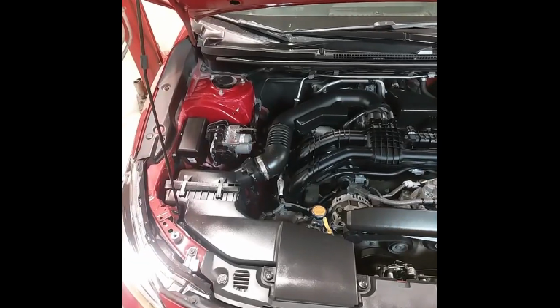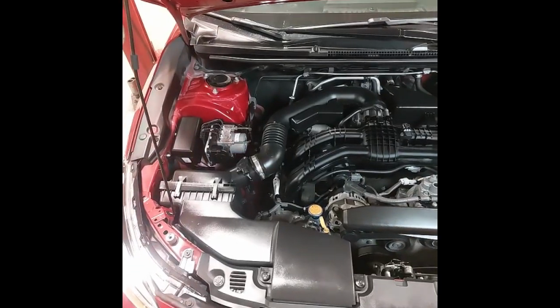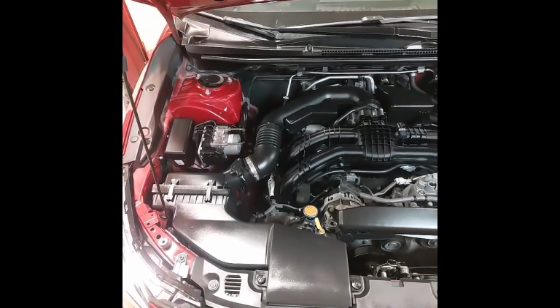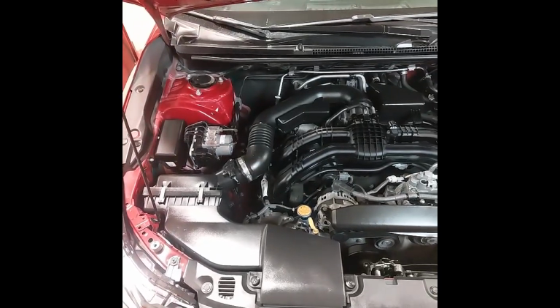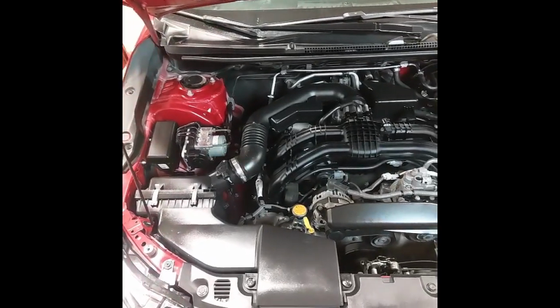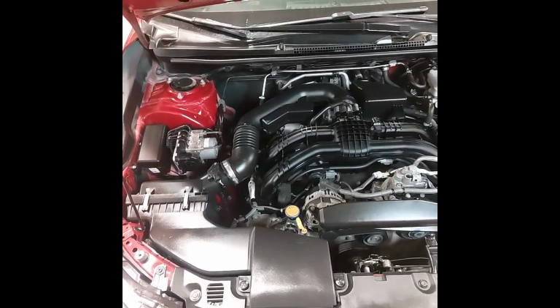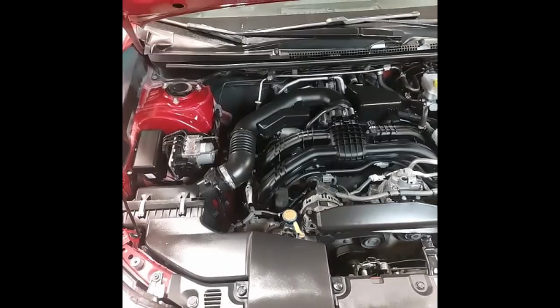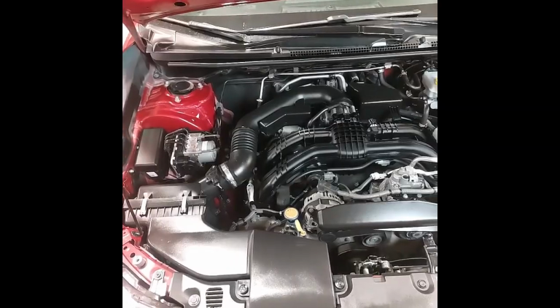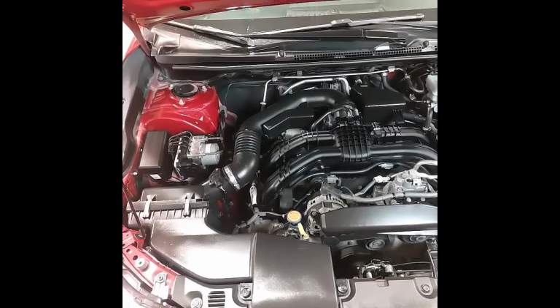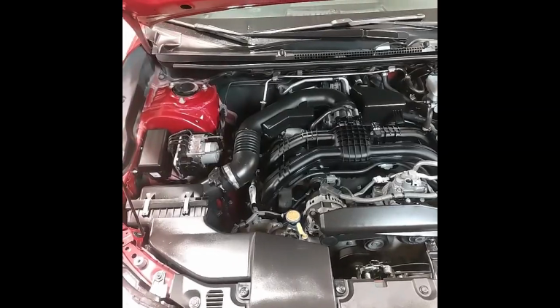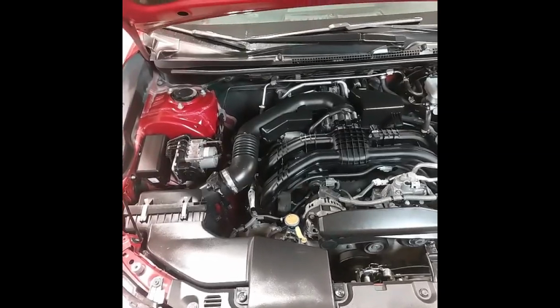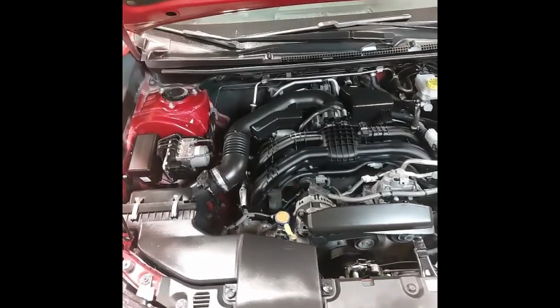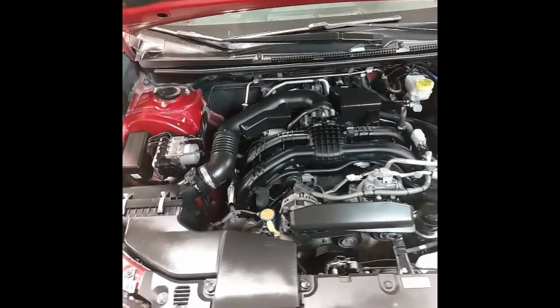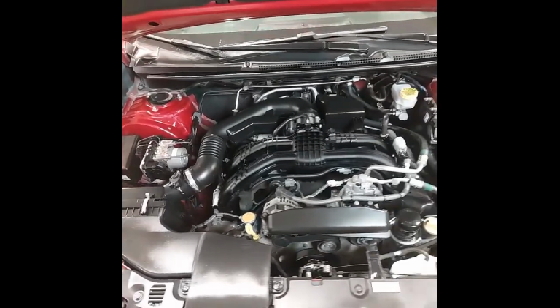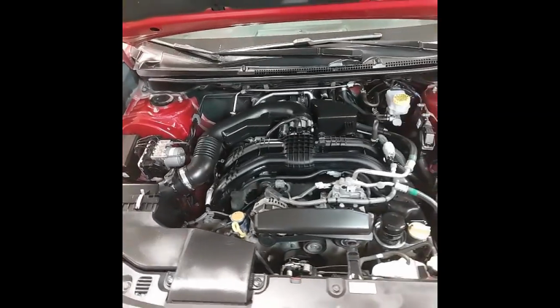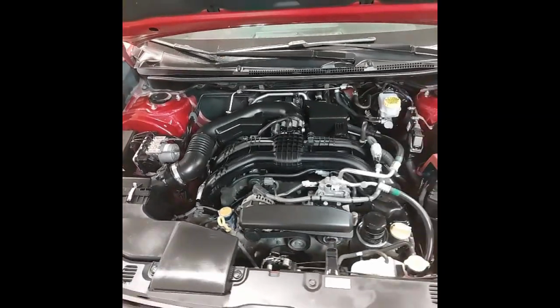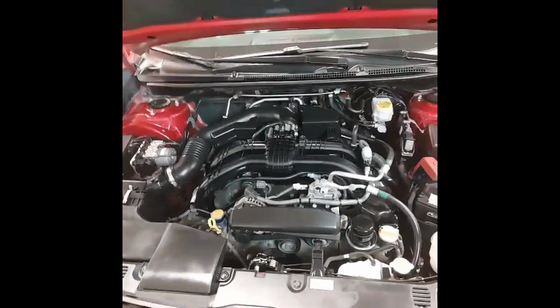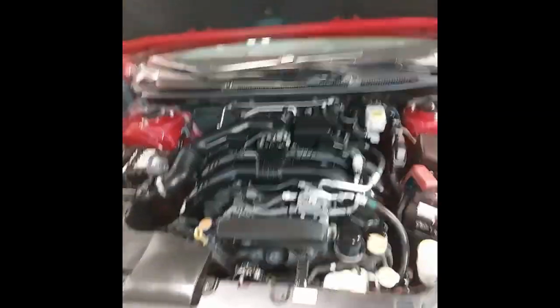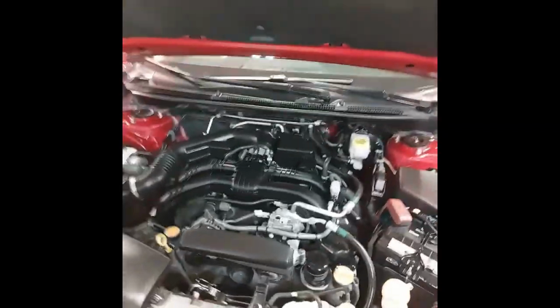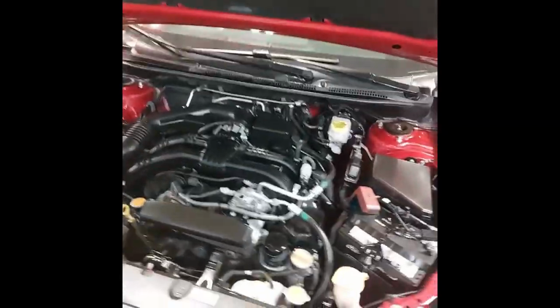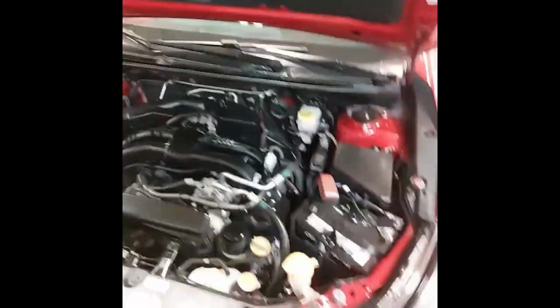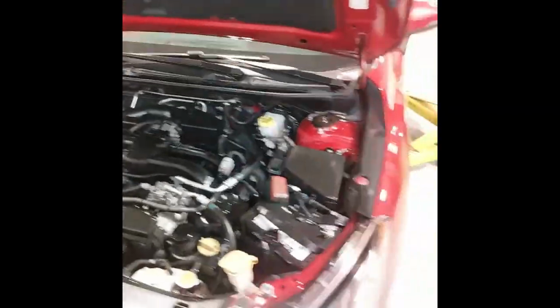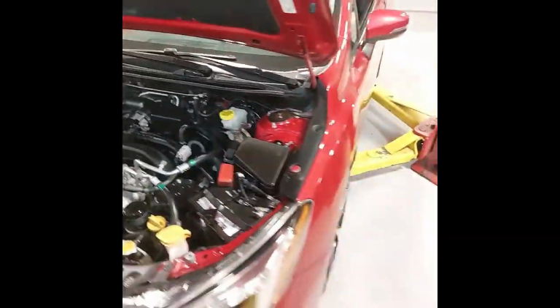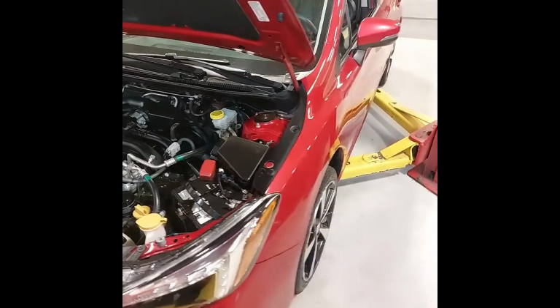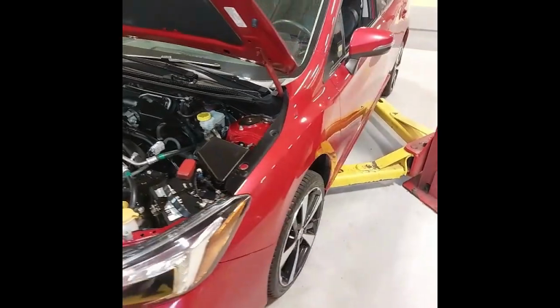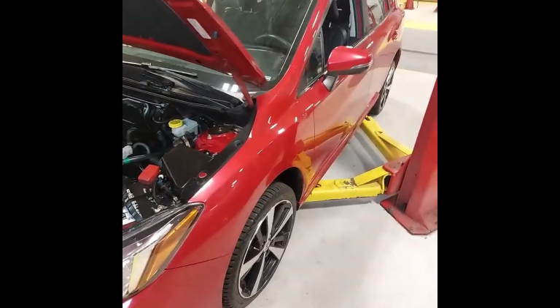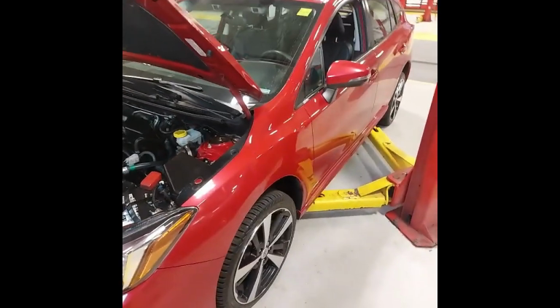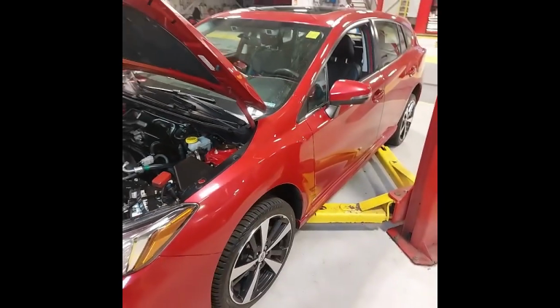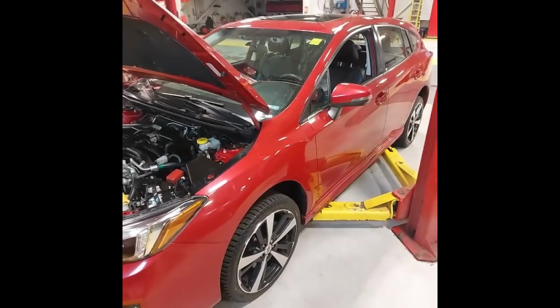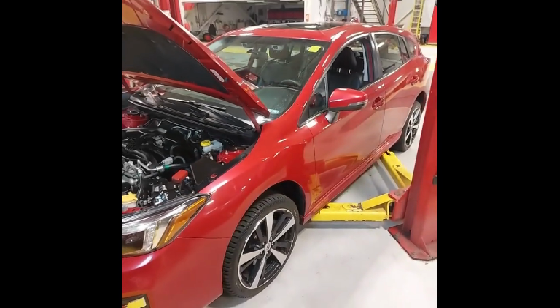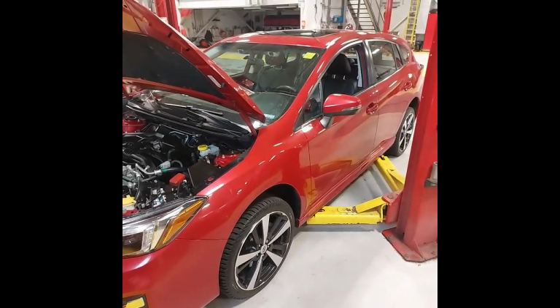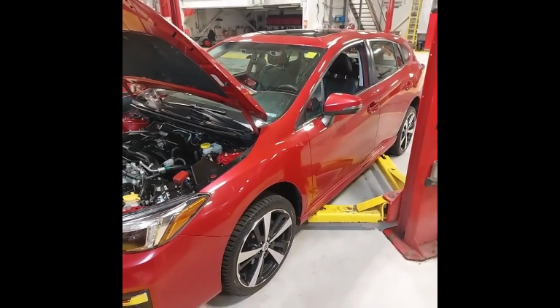Under the hood, we've just changed the engine oil and filter, as well as checking and topping up any other fluids needed. And this Impreza has just passed the provincial safety inspection.